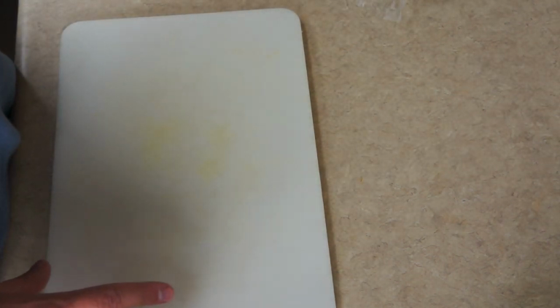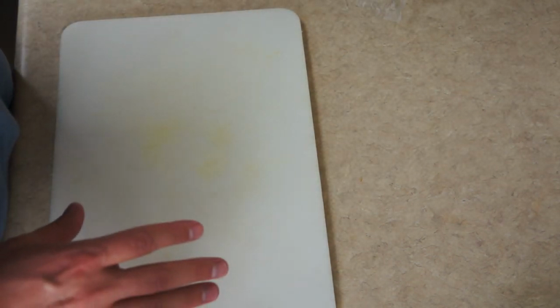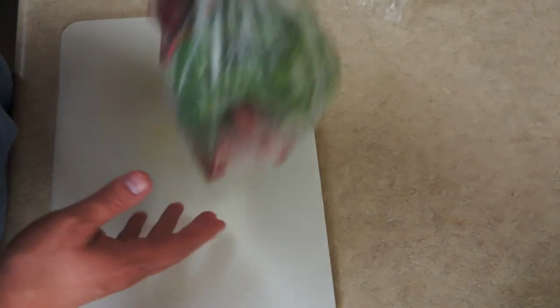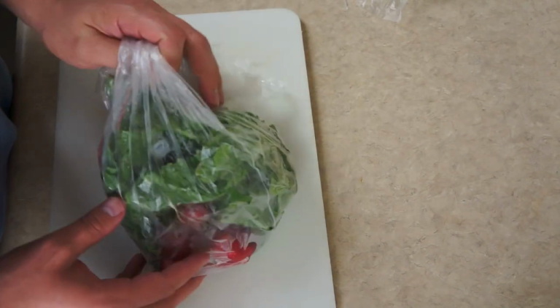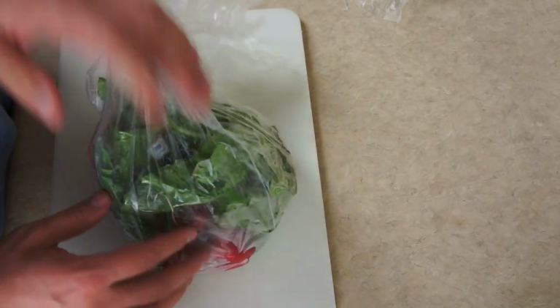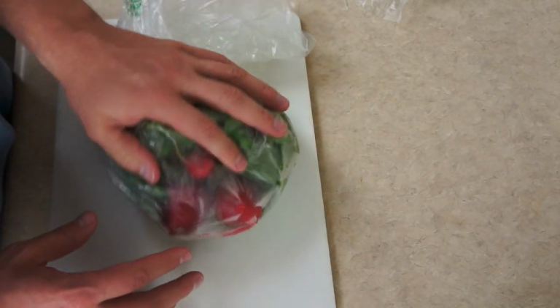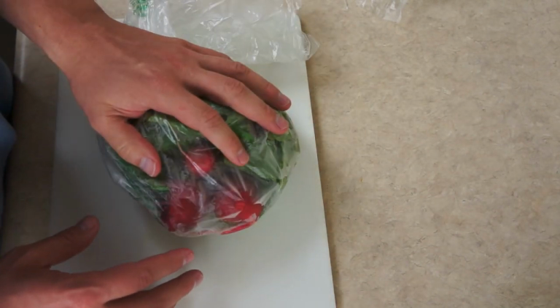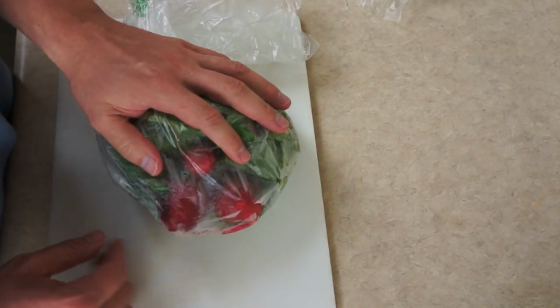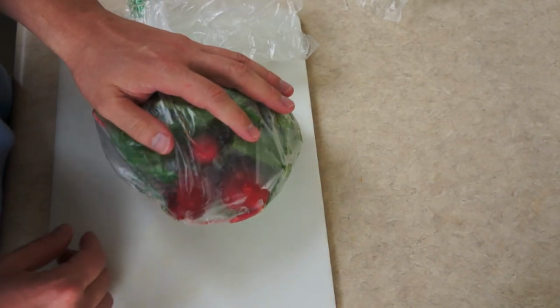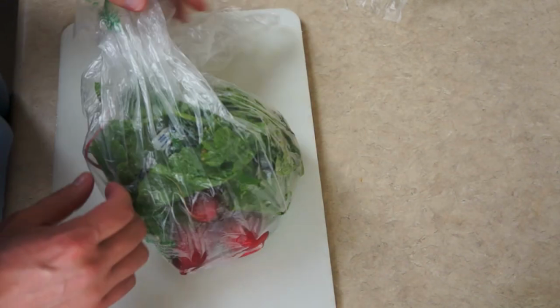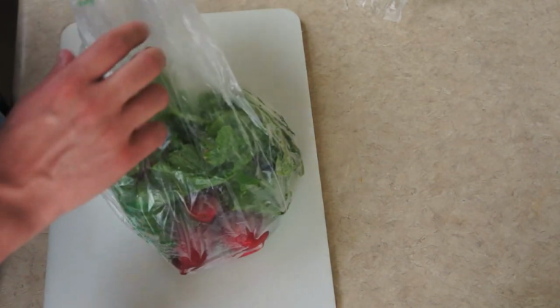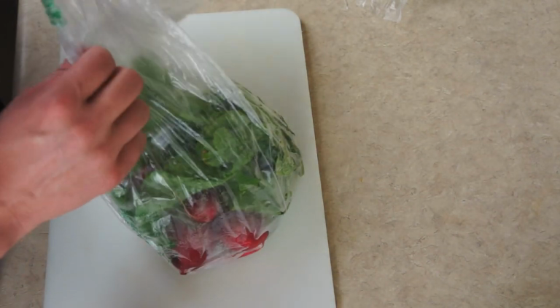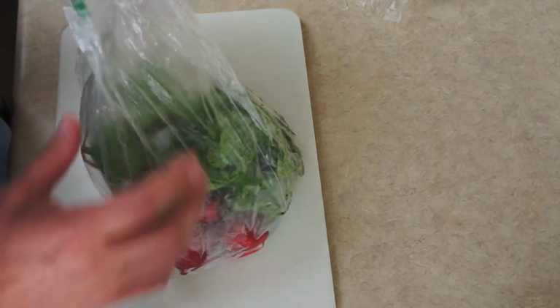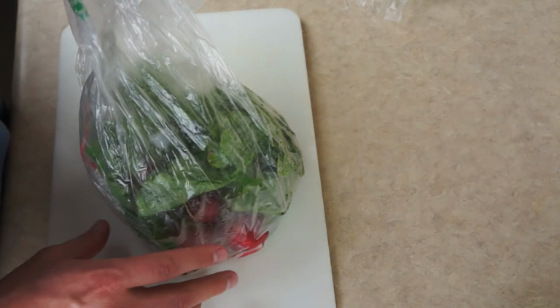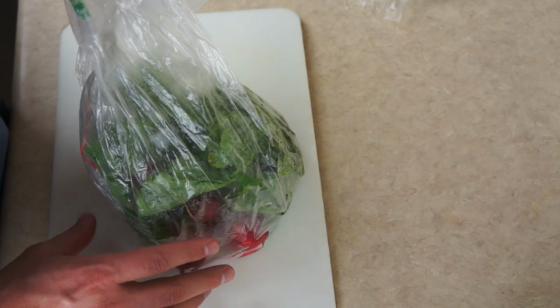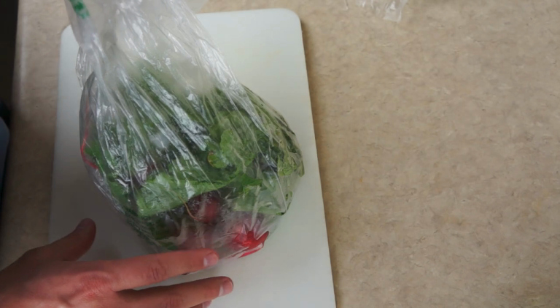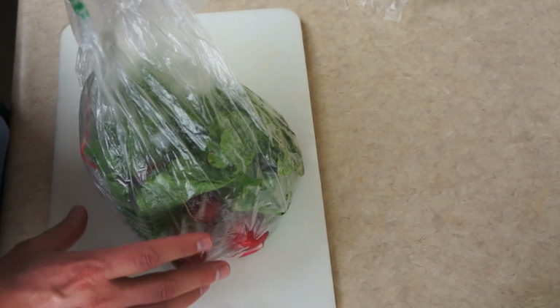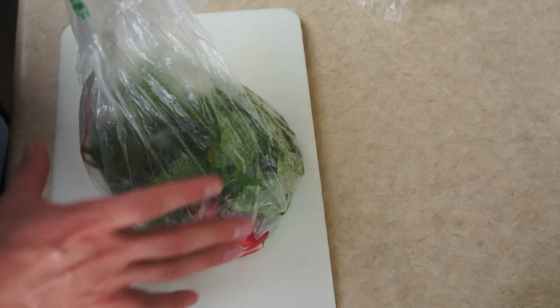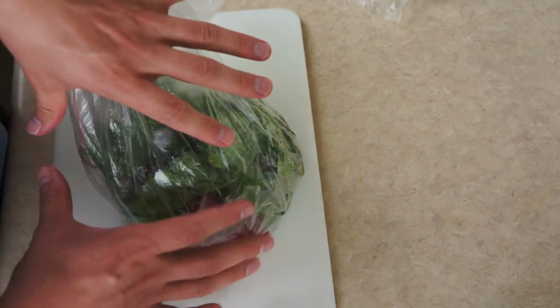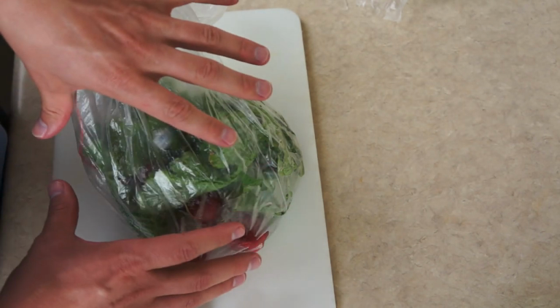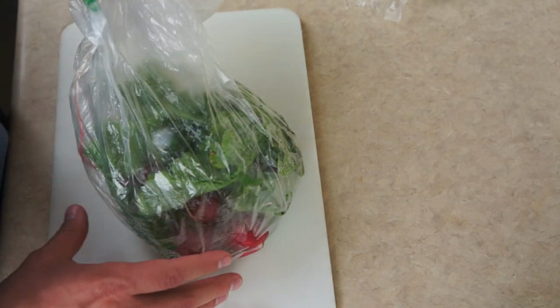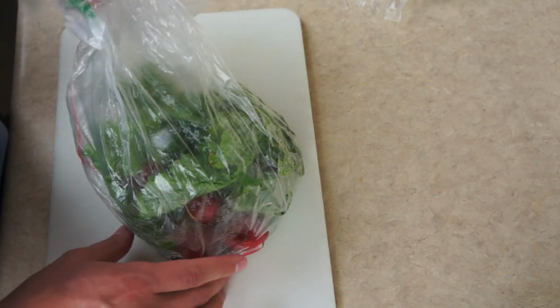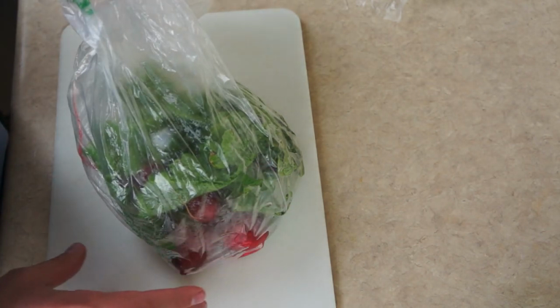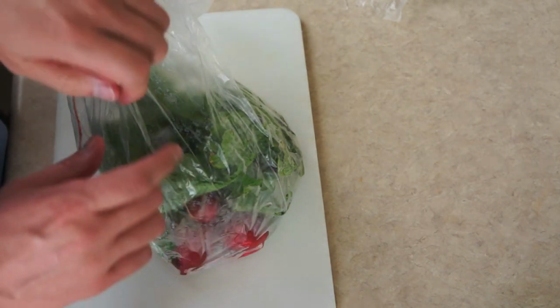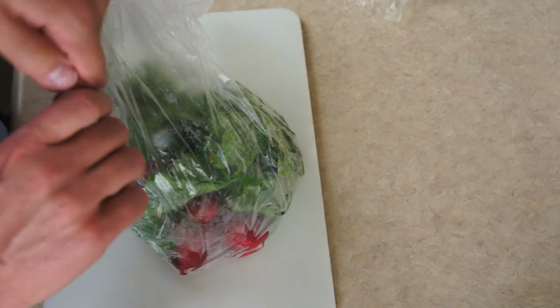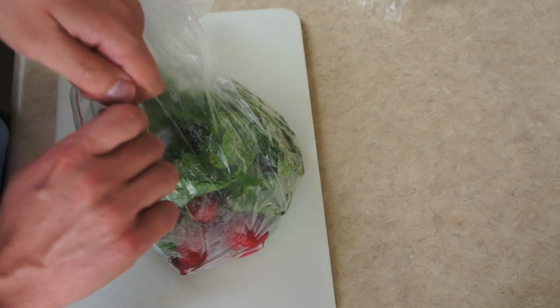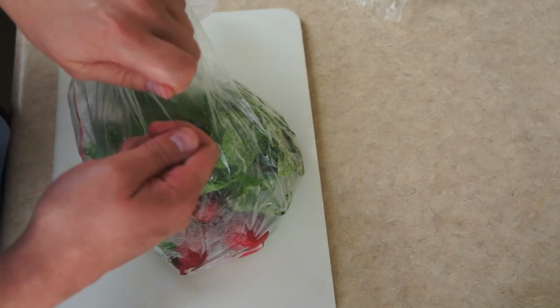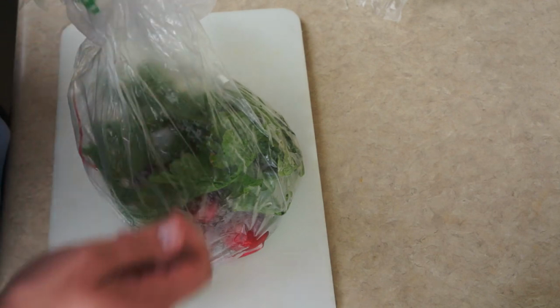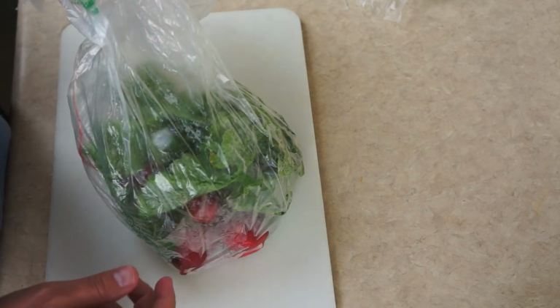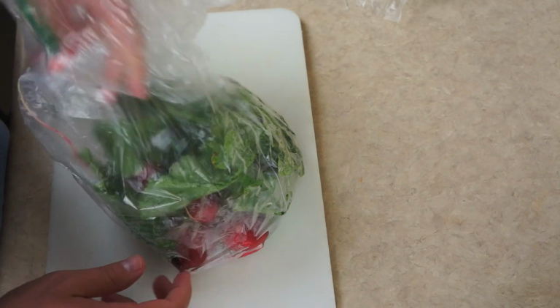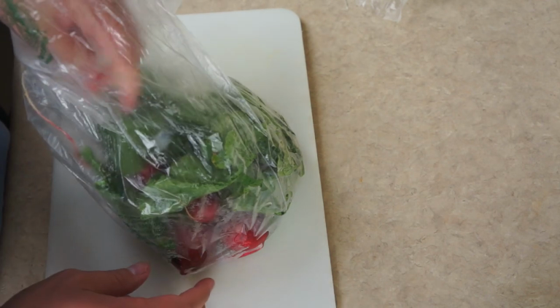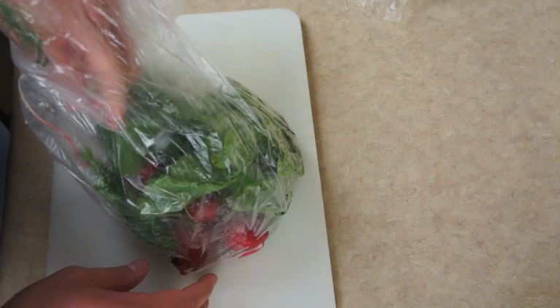The first one I'm going to work with are these radishes here. I found the best way to do this is to leave everything in the bag and just reach in and twist off the radishes and pull them out.